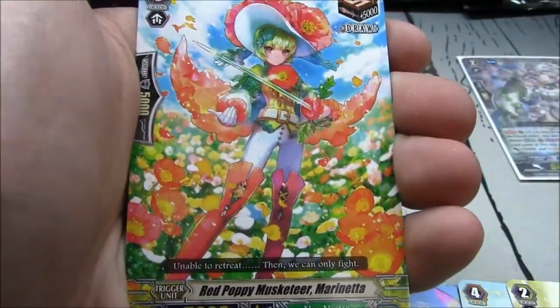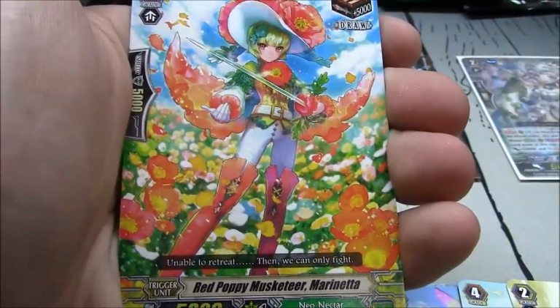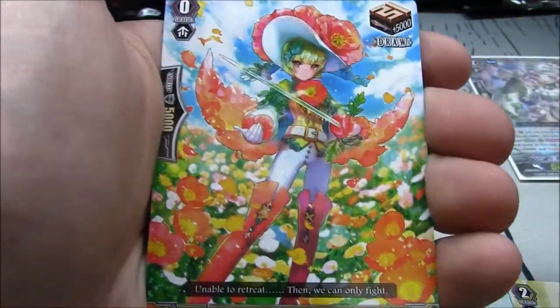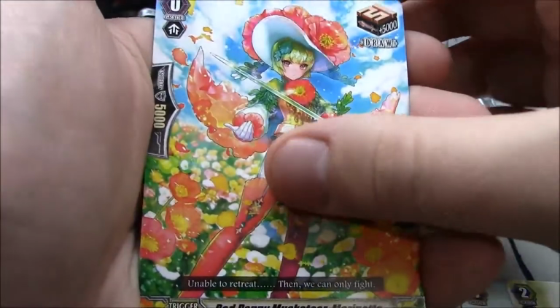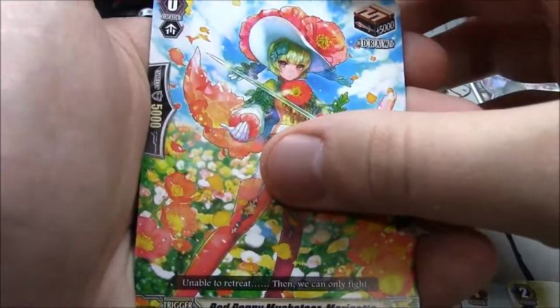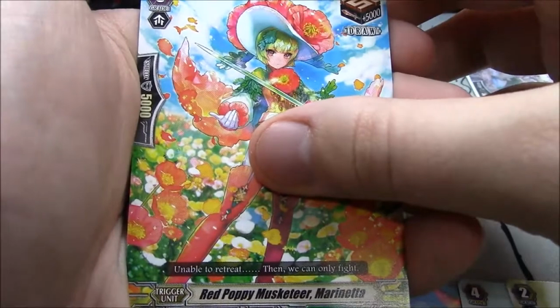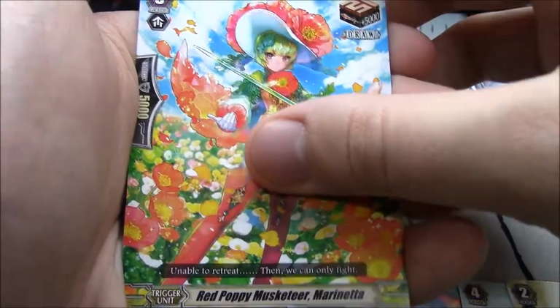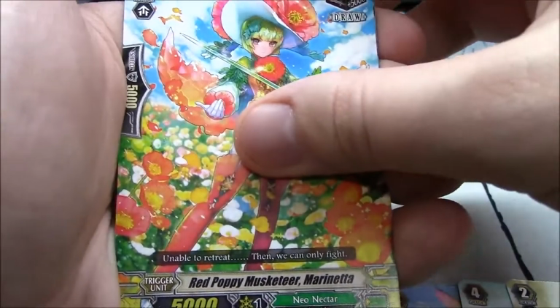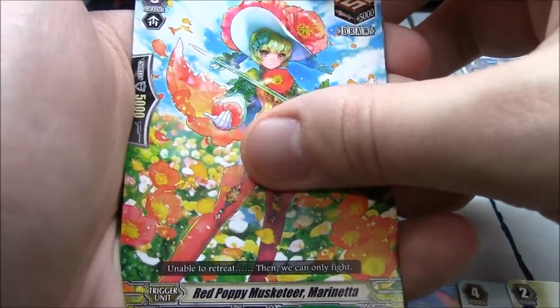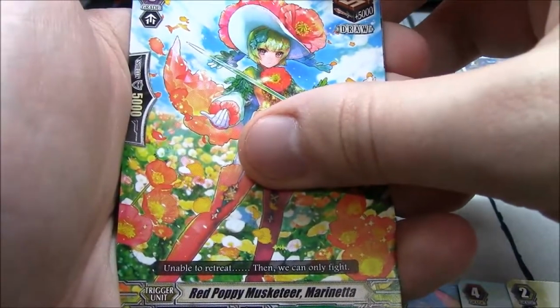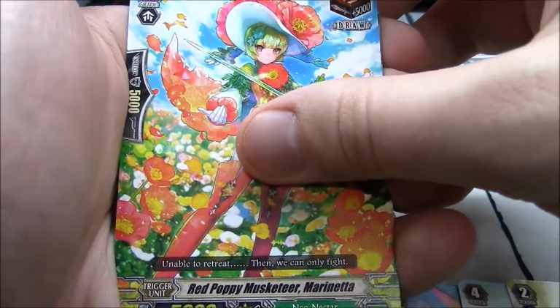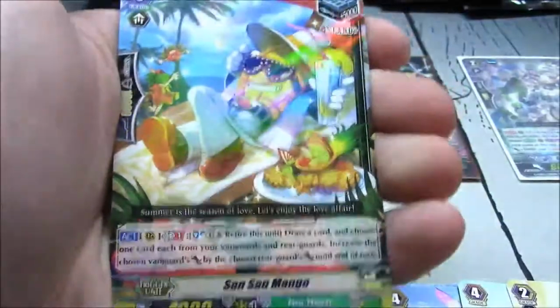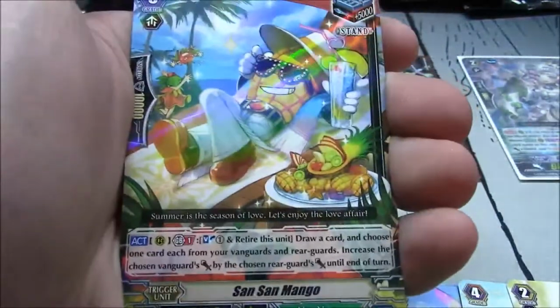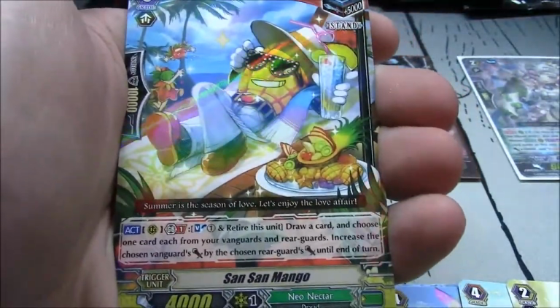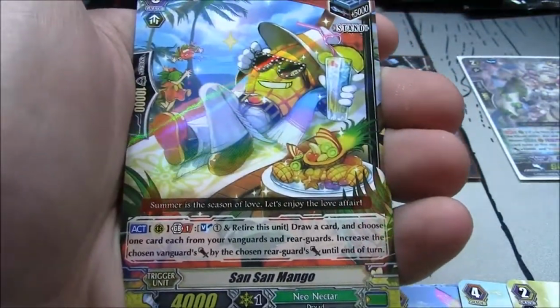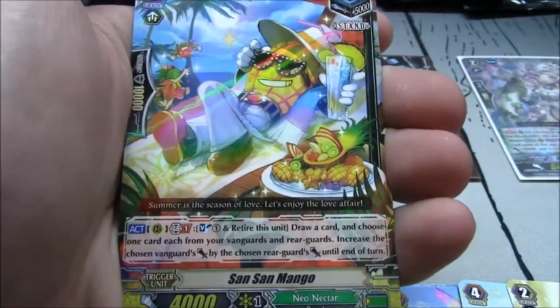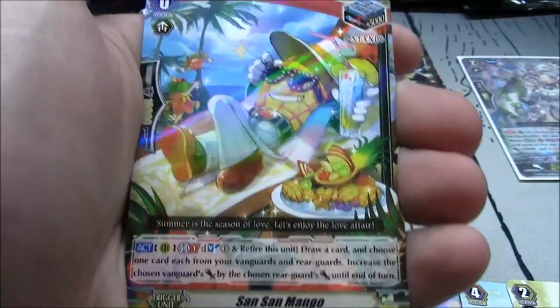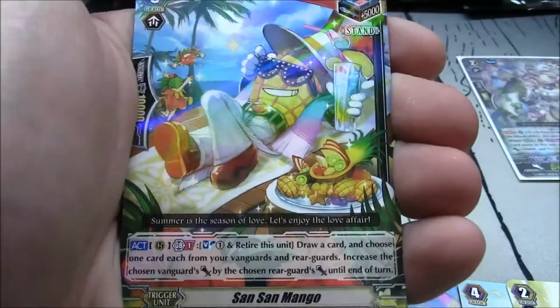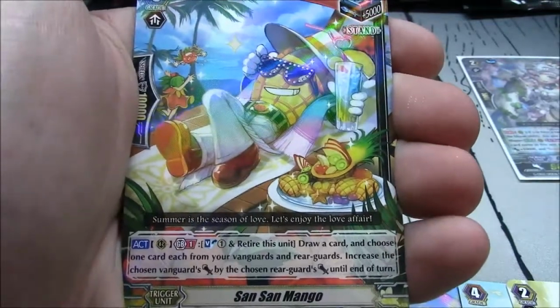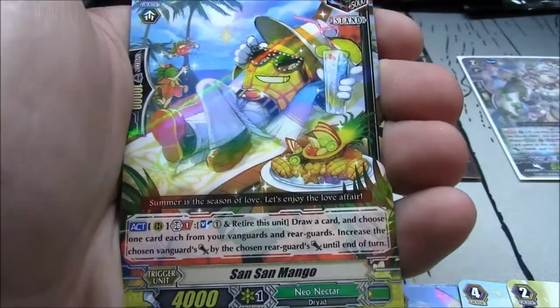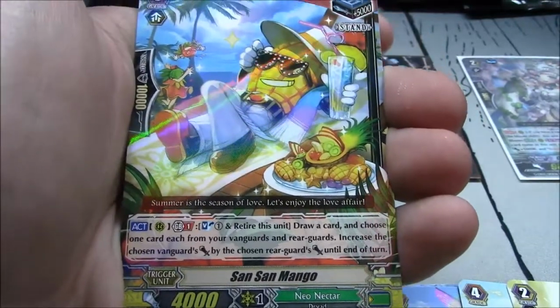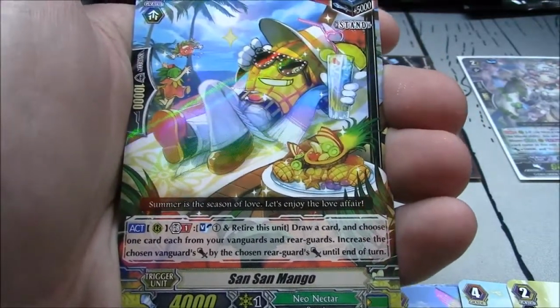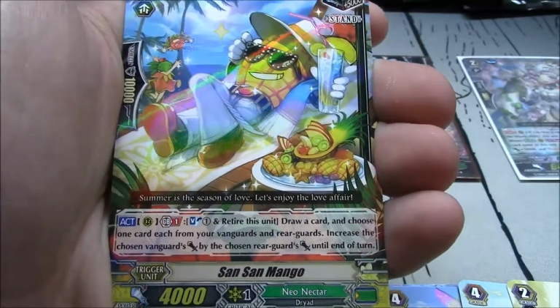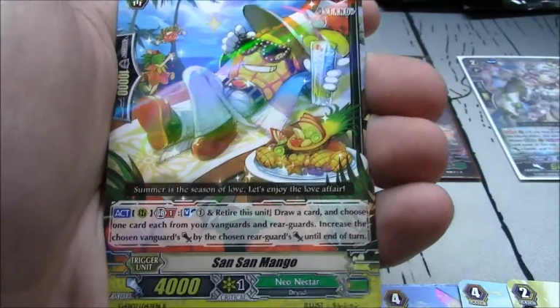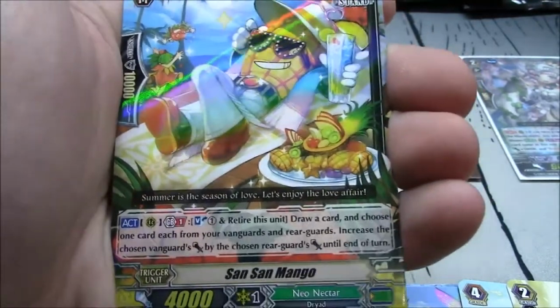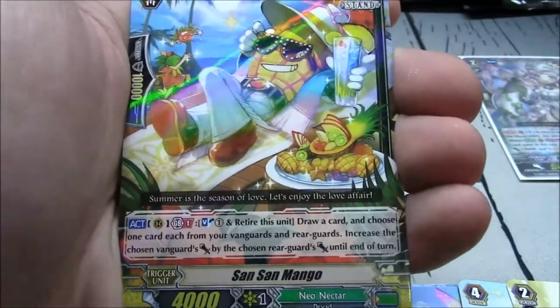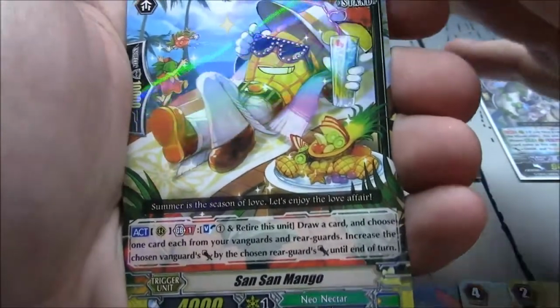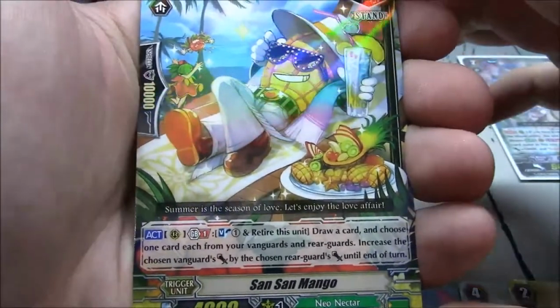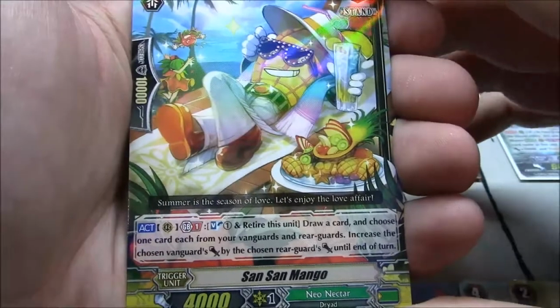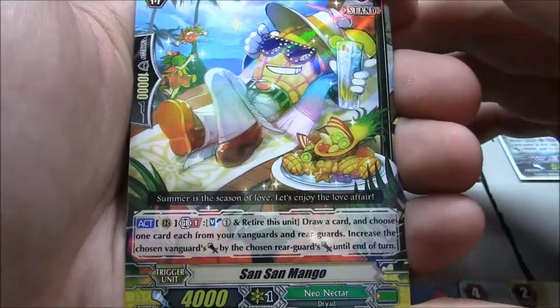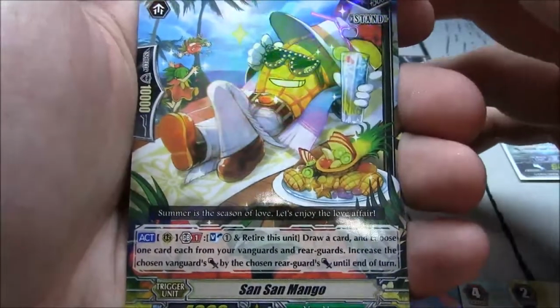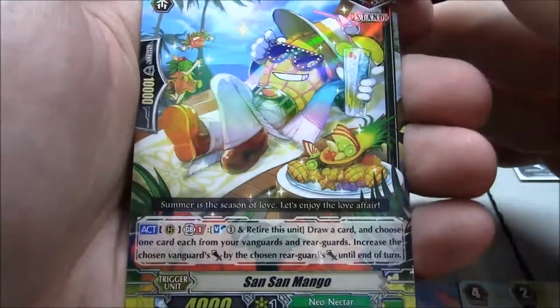Red Poppy Musketeer Marianetta. Sansan Mango — stand trigger for Neonecter, joining Heyo Pineapple and the other weird fruit cards.